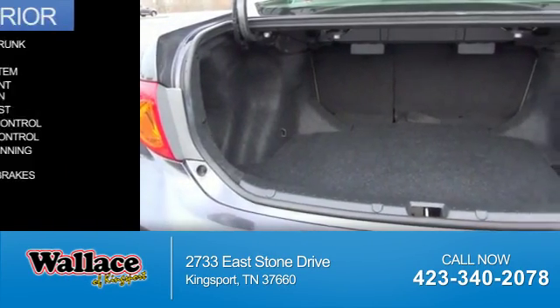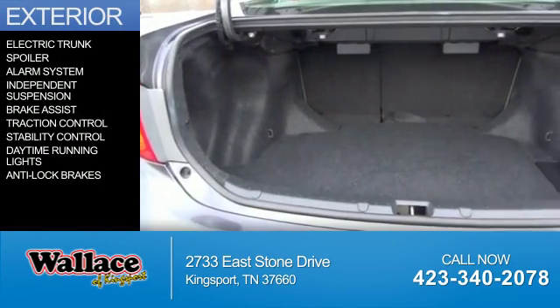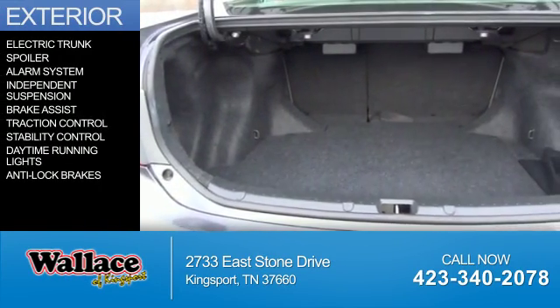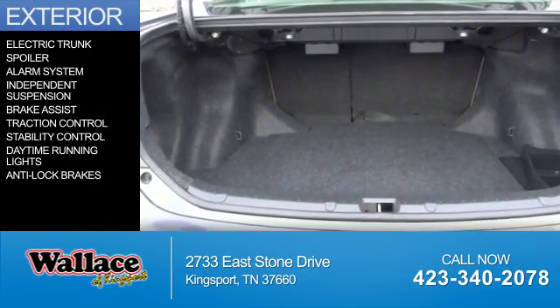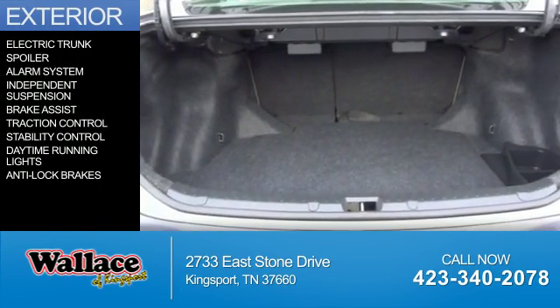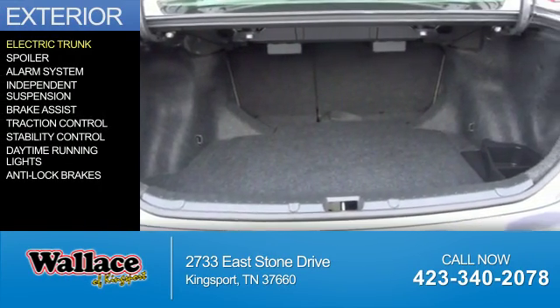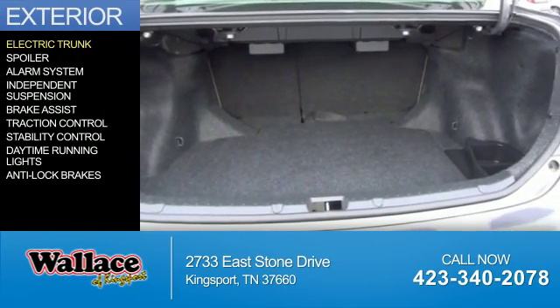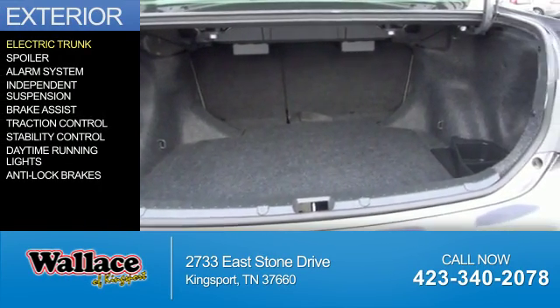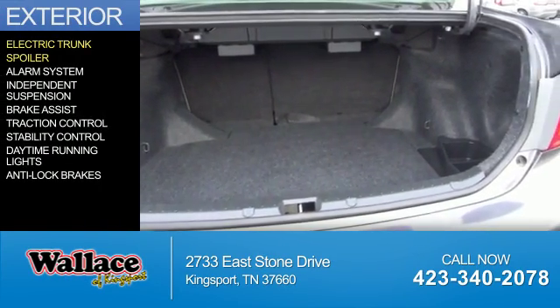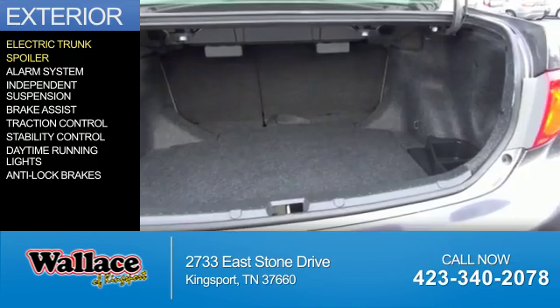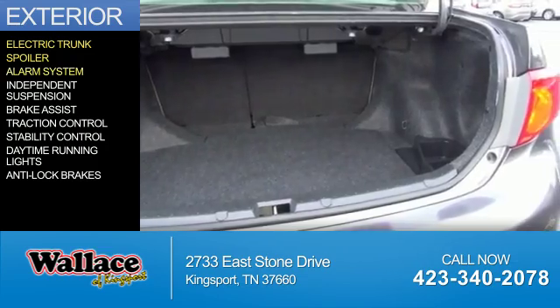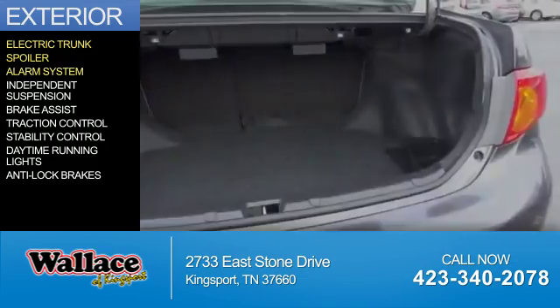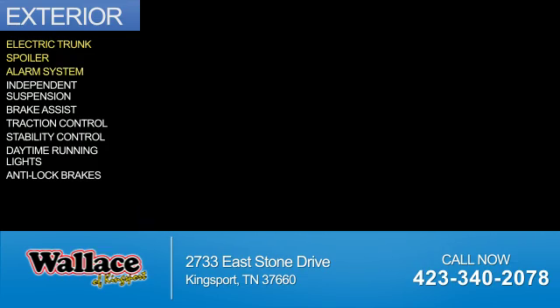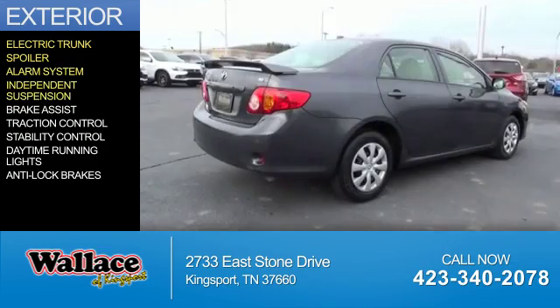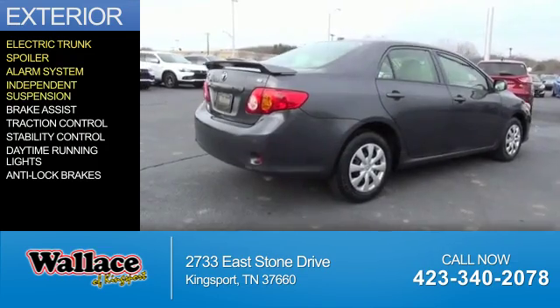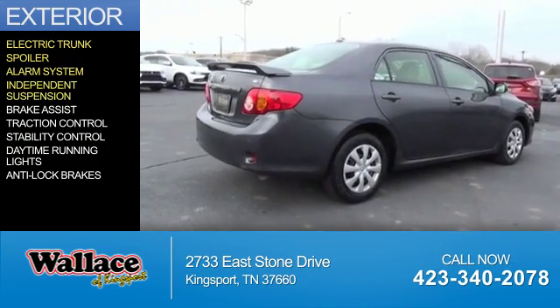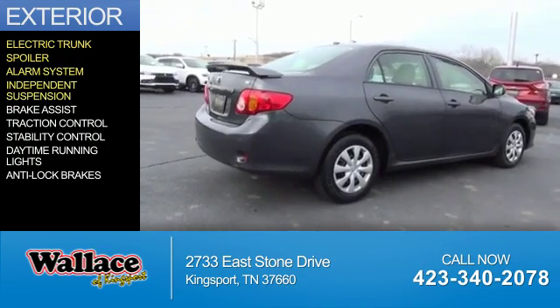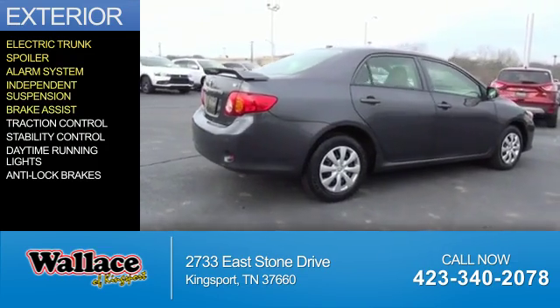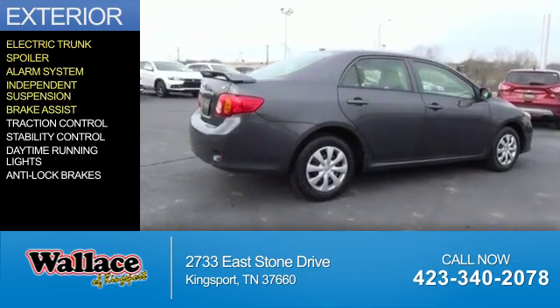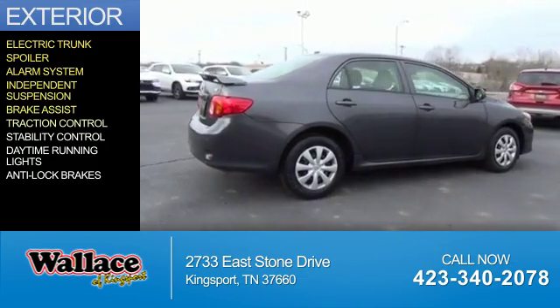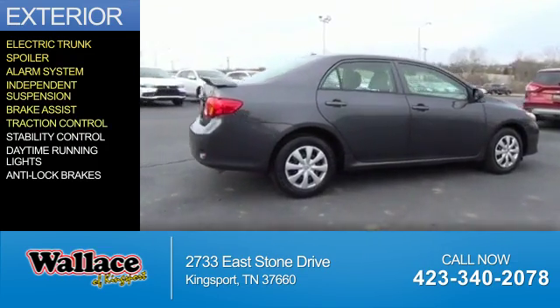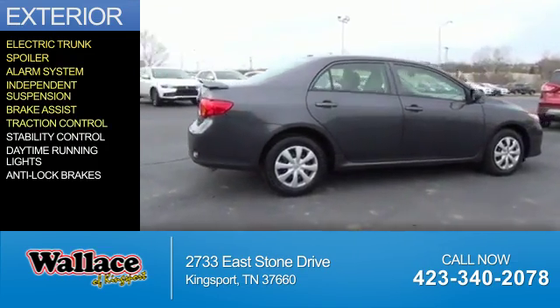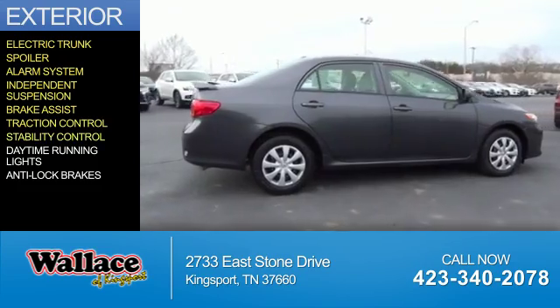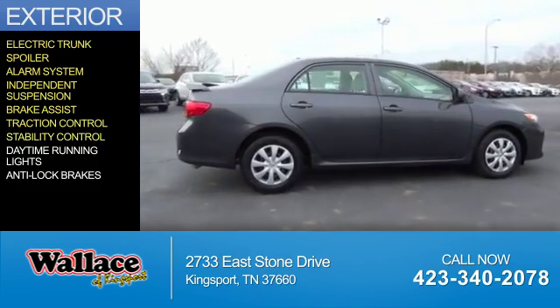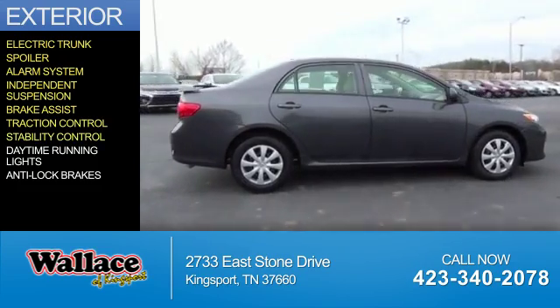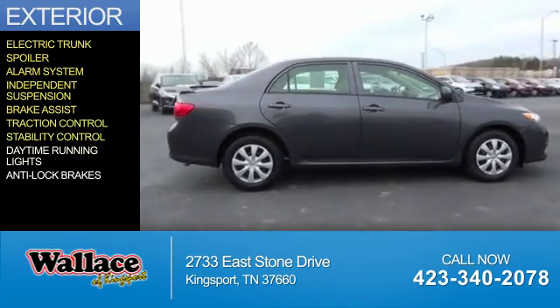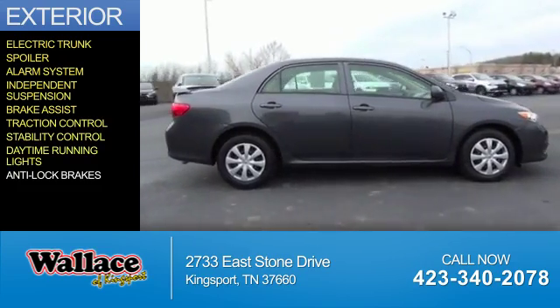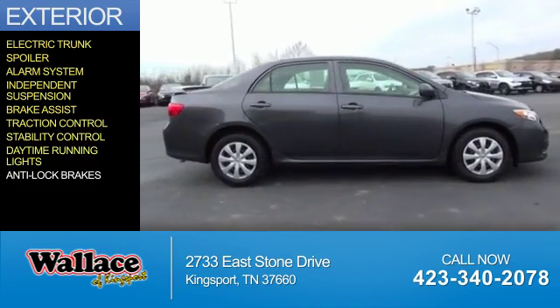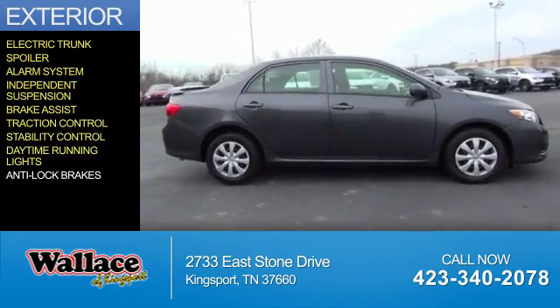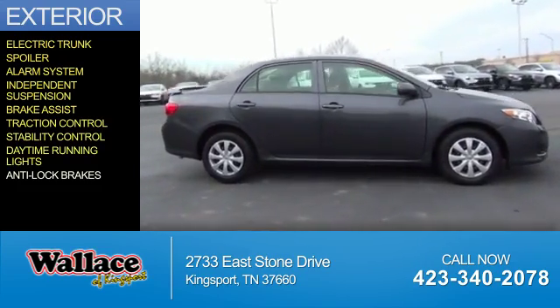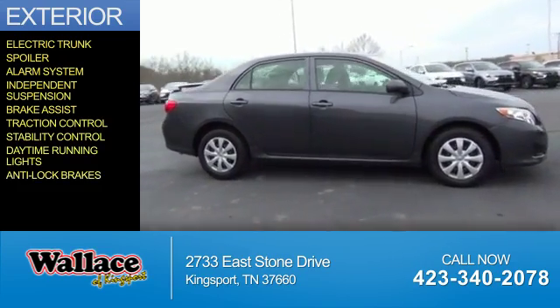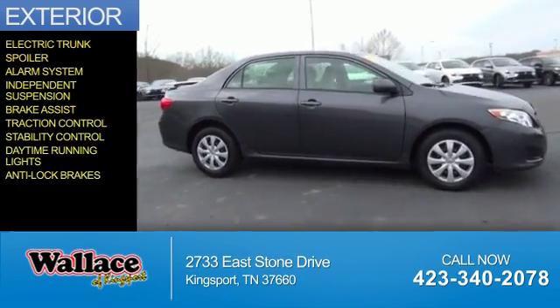The features include electric trunk, a spoiler, an alarm system, independent suspension, brake assist, traction control, stability control, daytime running lights, and anti-lock brakes.